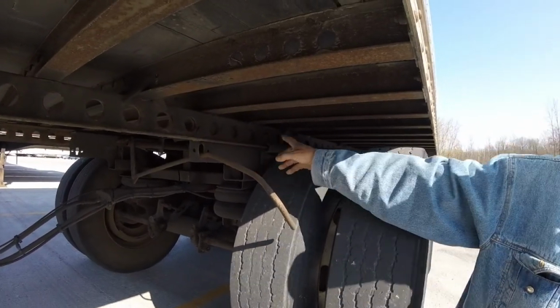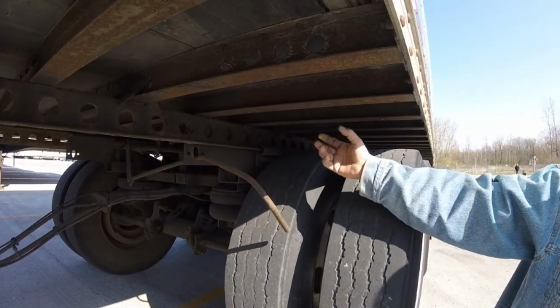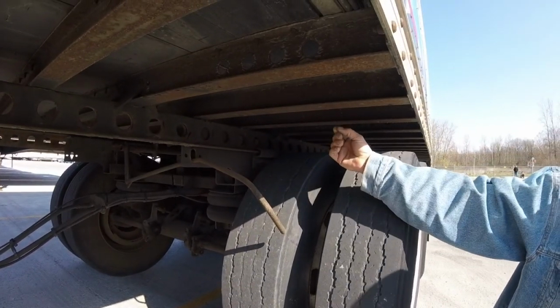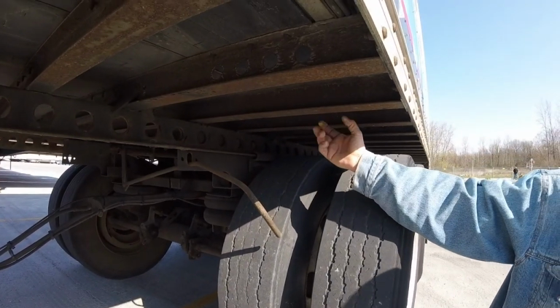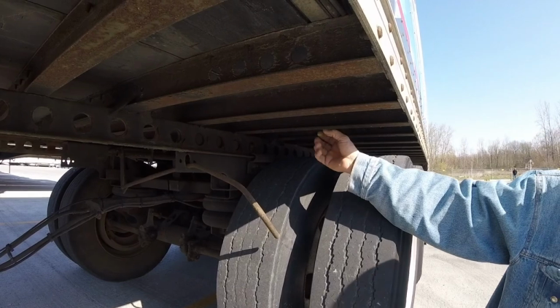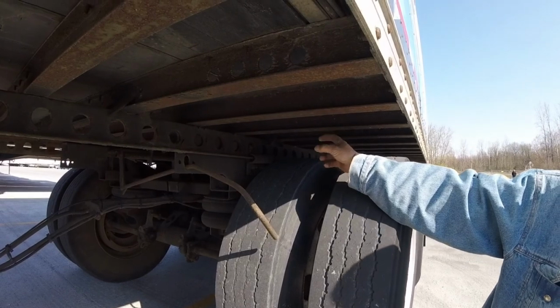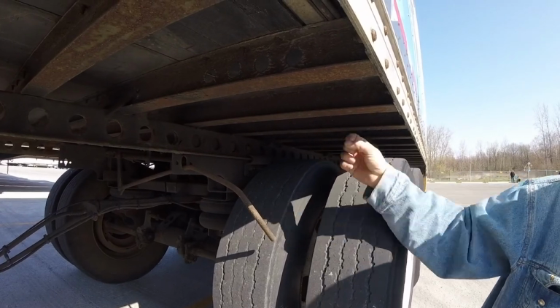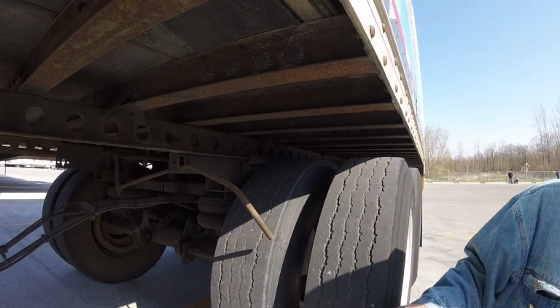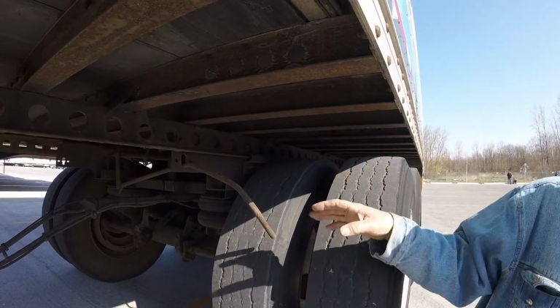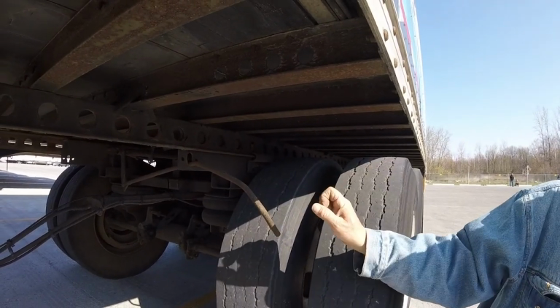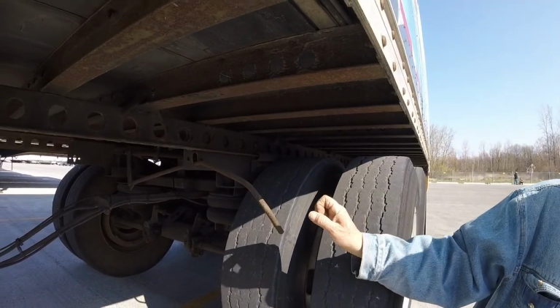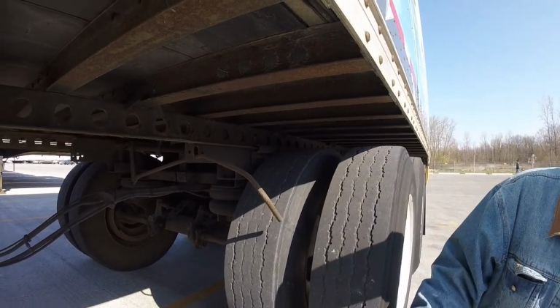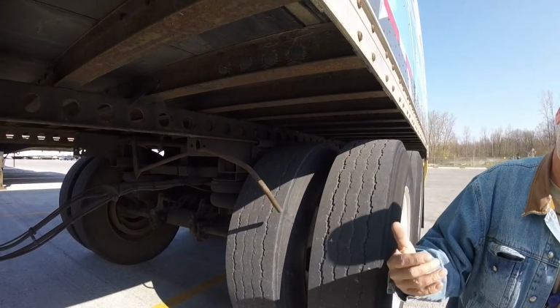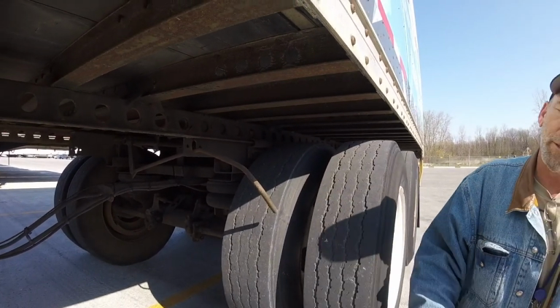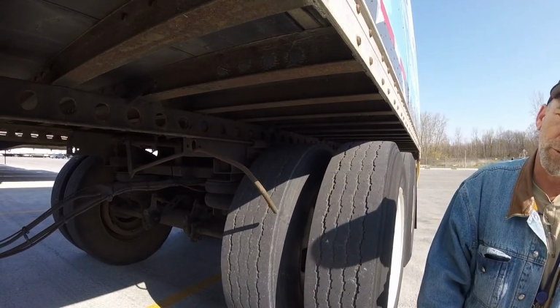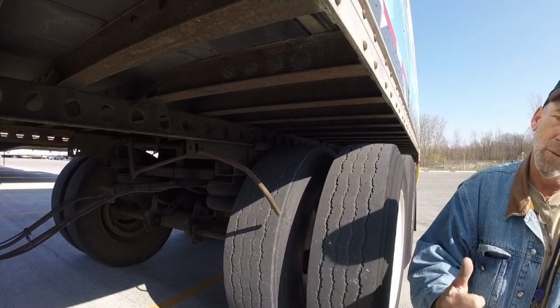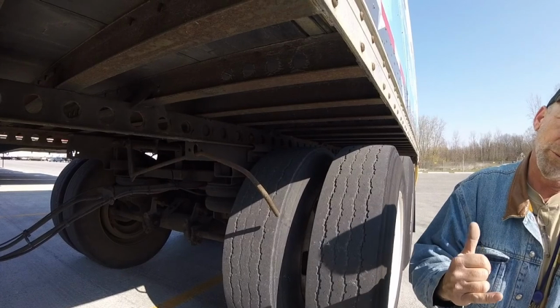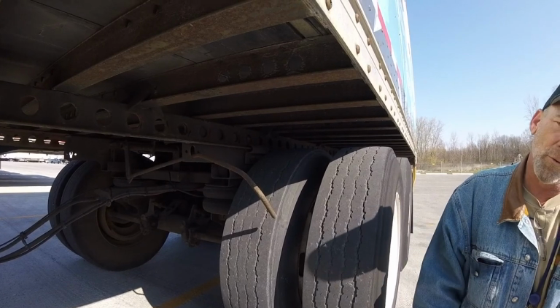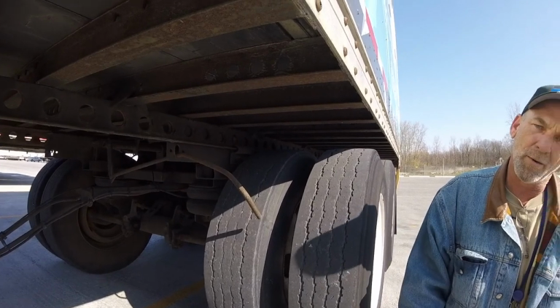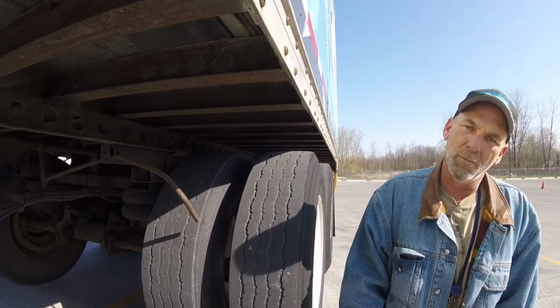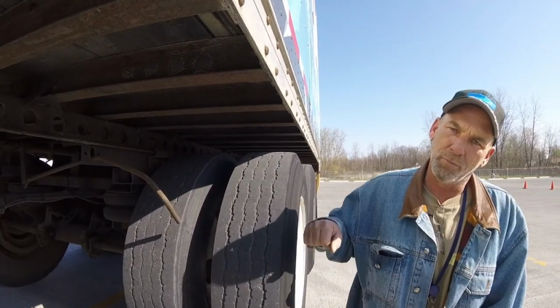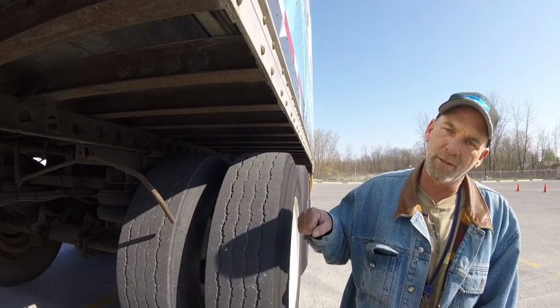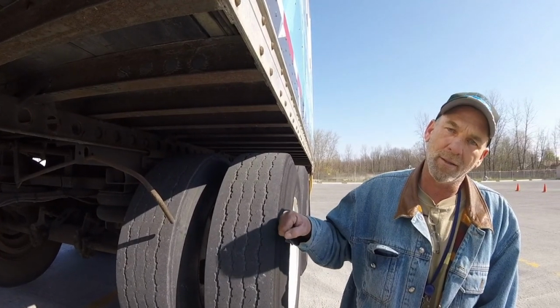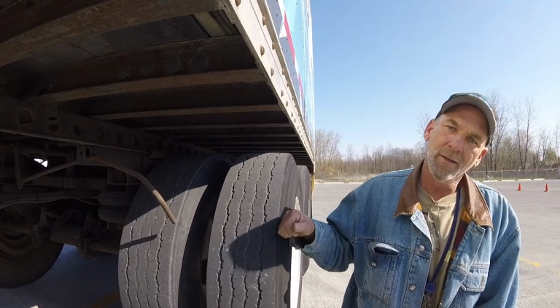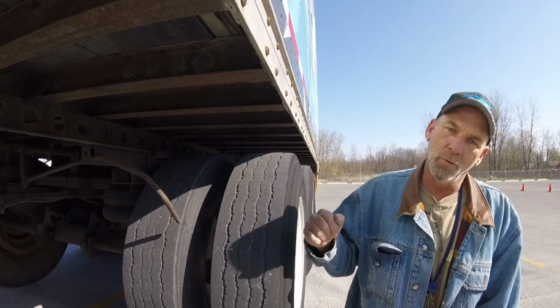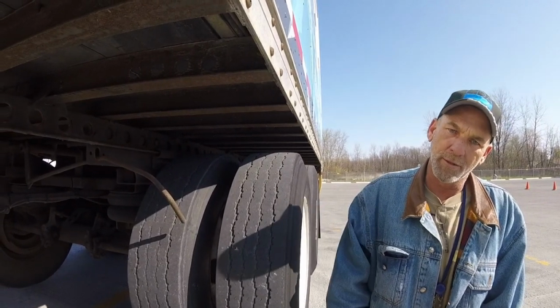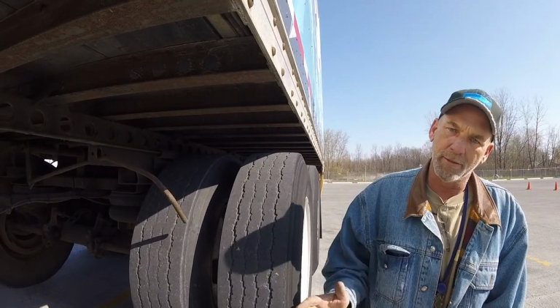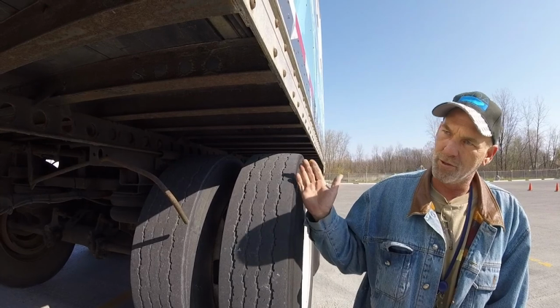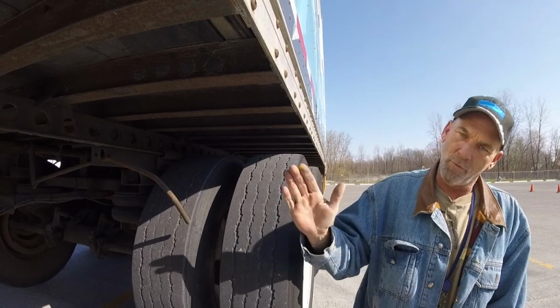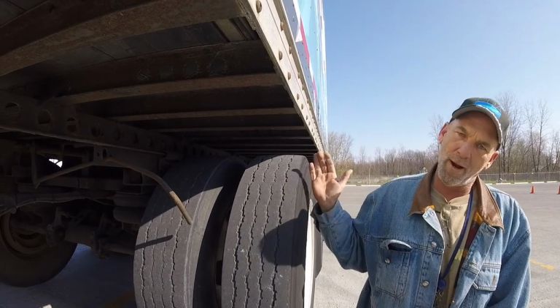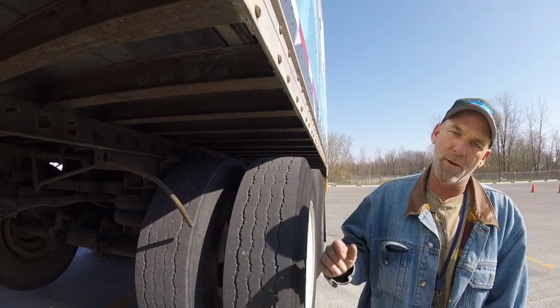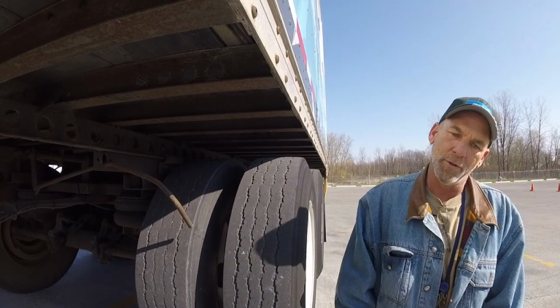On occasion, the pin won't come in. Sometimes it's a little bound up in there, but go ahead and lock your arm down. Get back up in the truck, move the trailer forward and backwards a little bit with the brakes locked, and it will release the pins, and then you can slide it forward or backwards depending on what you need.